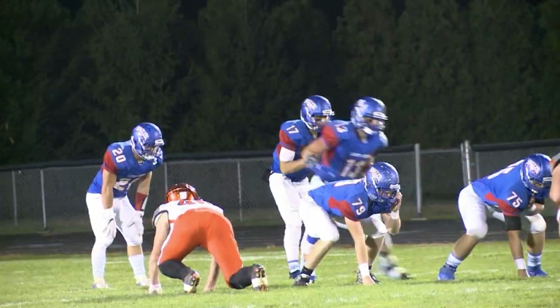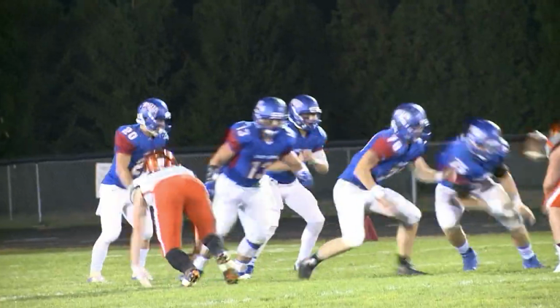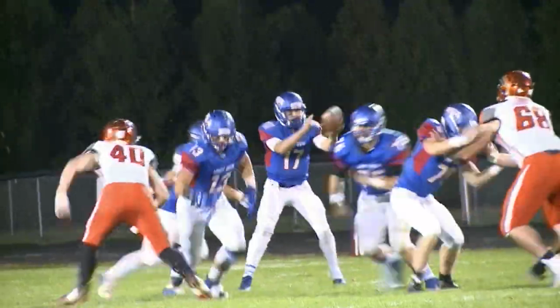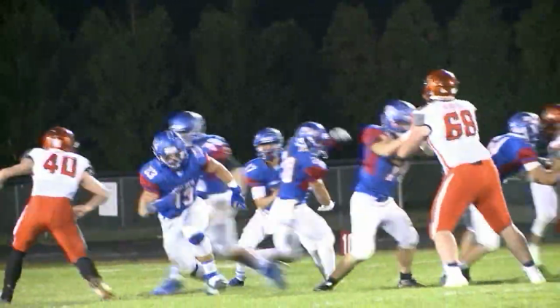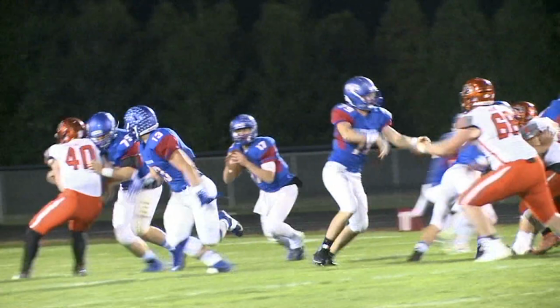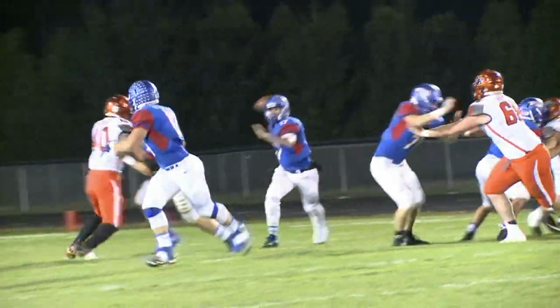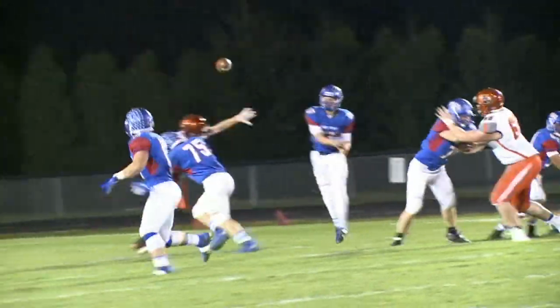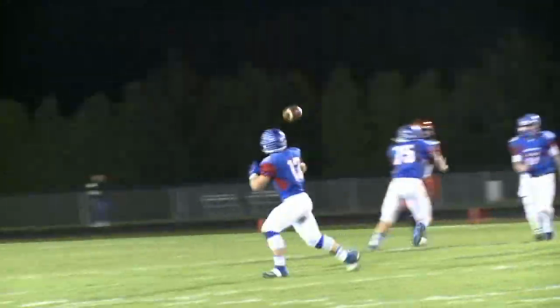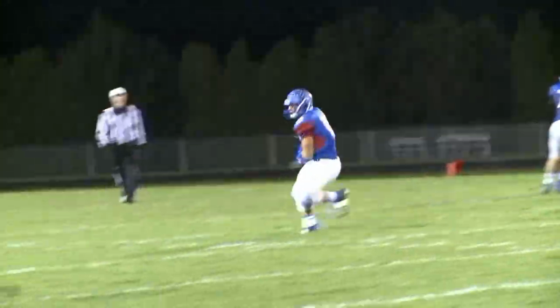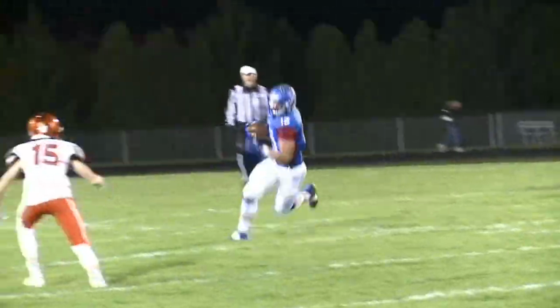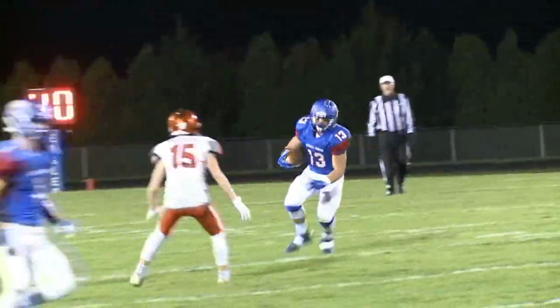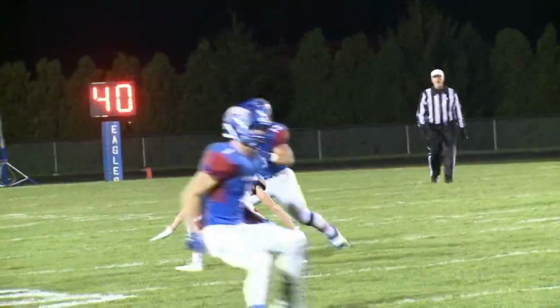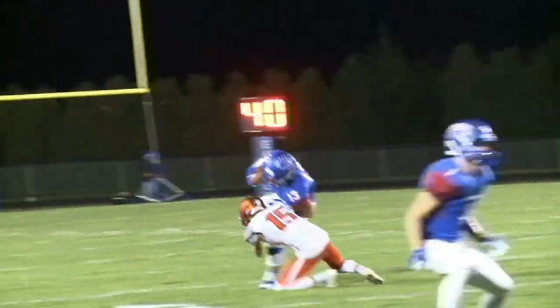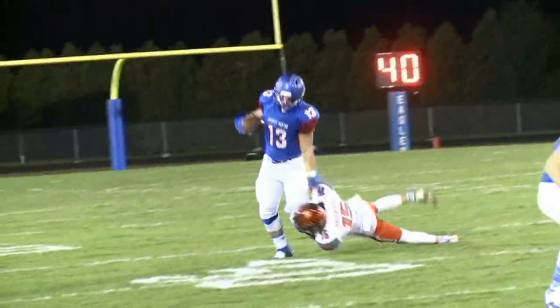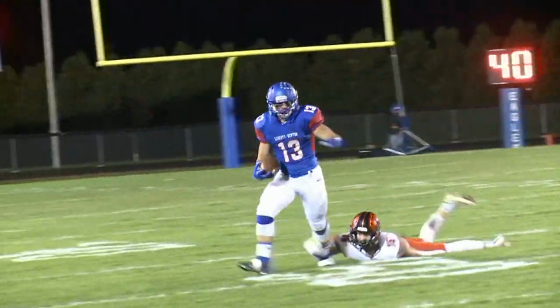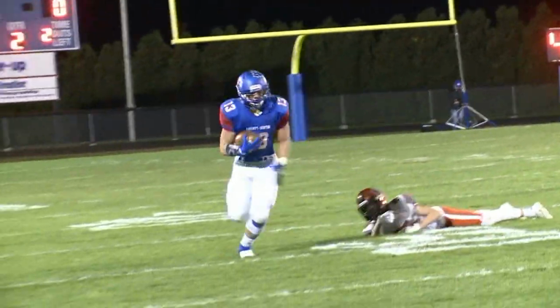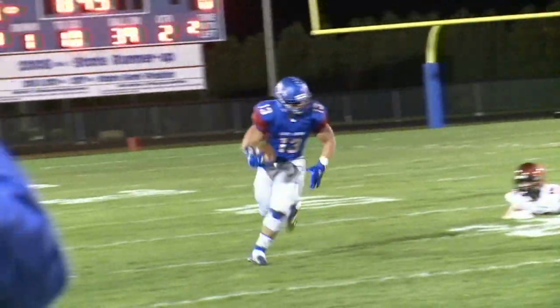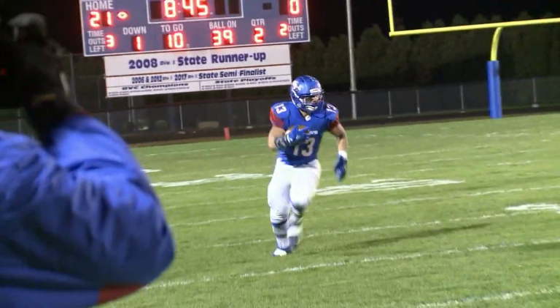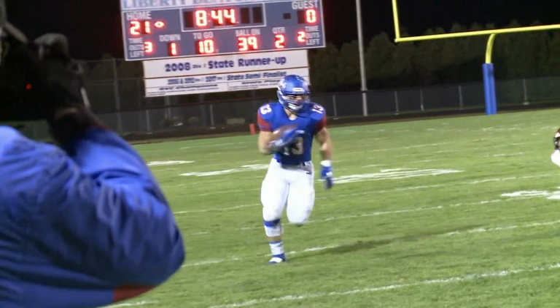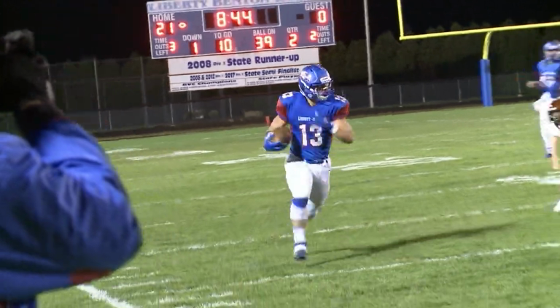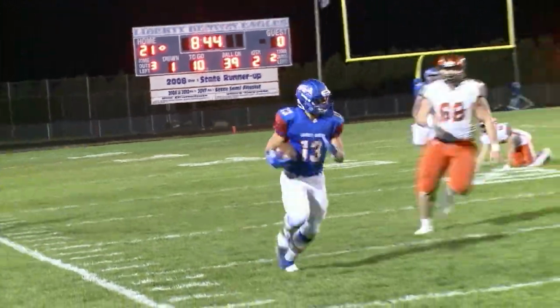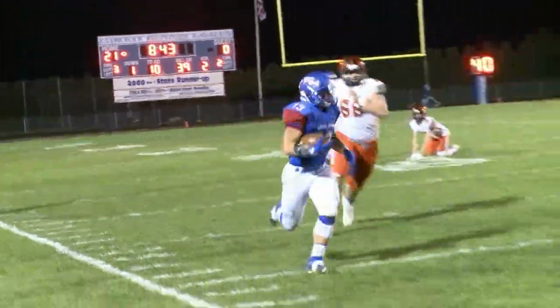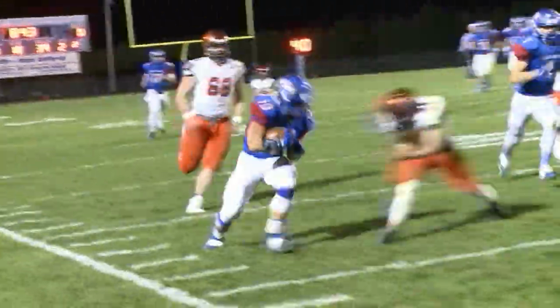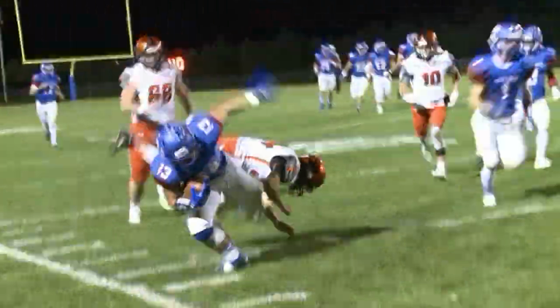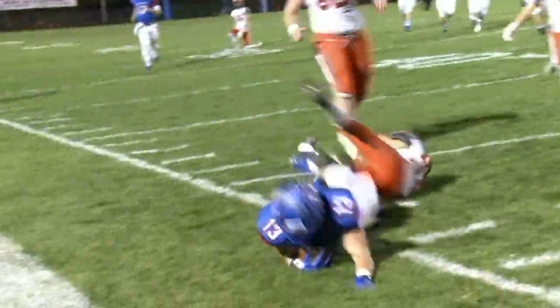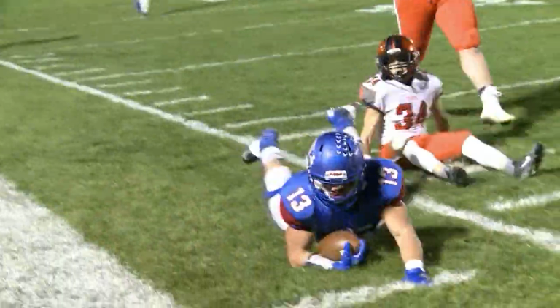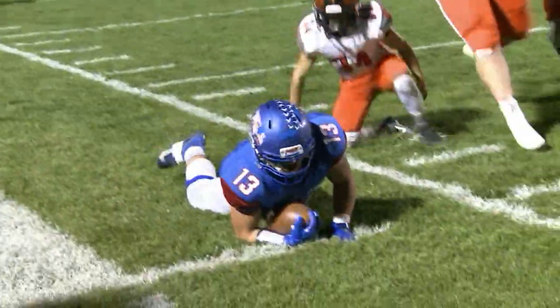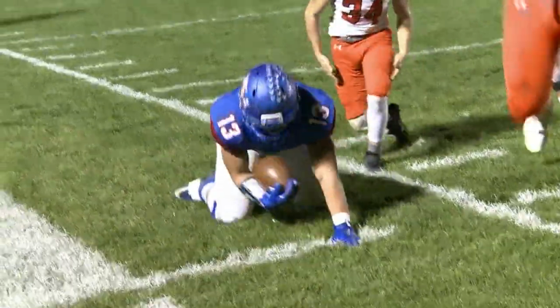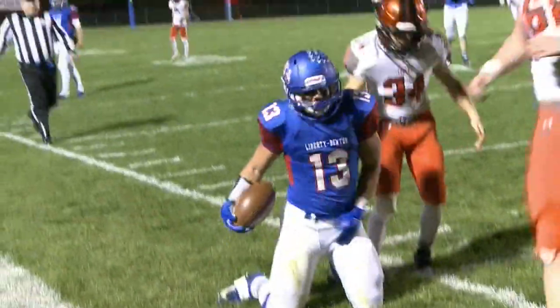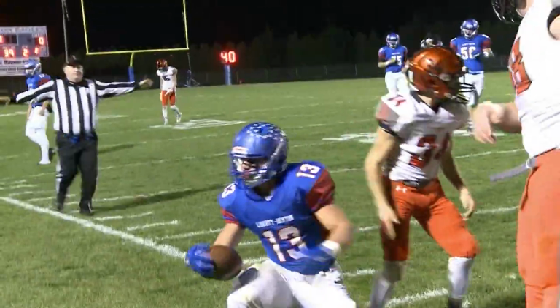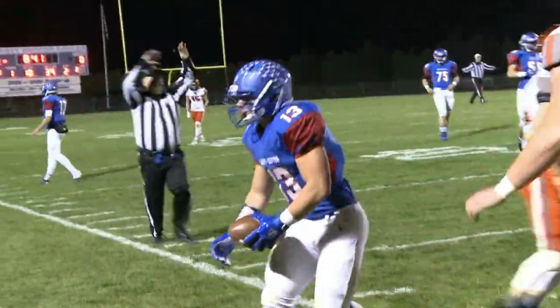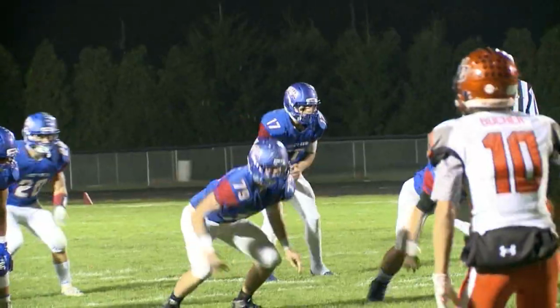The next drive, Ertl Jack completes it to Nathaniel Dyer. Quick out, makes a nice move, refuses to go down, bounces to the outside and takes a huge hit but gets right back up. He's tough.